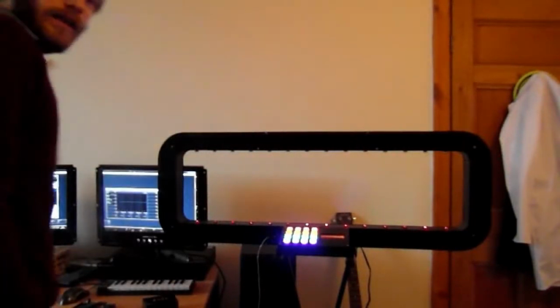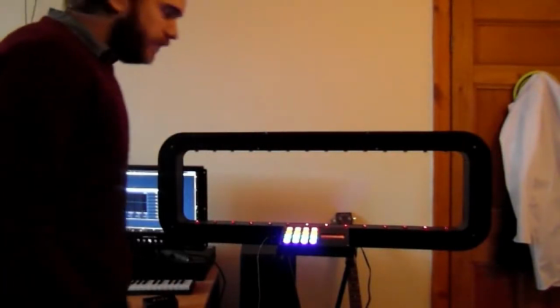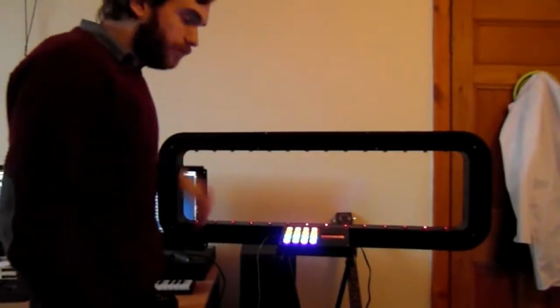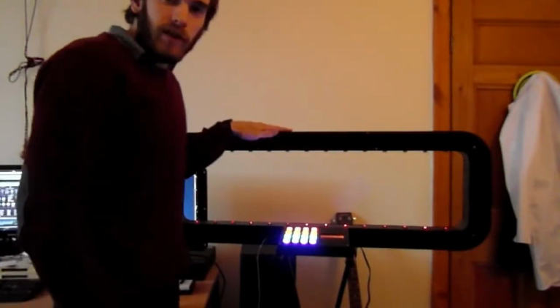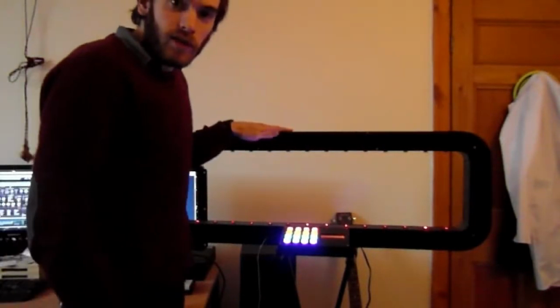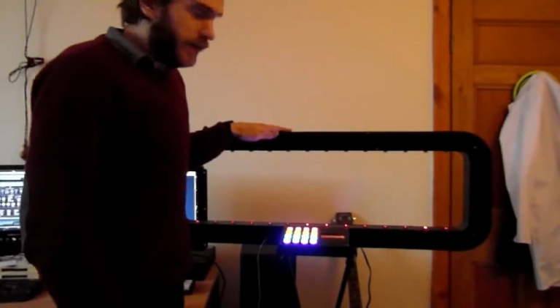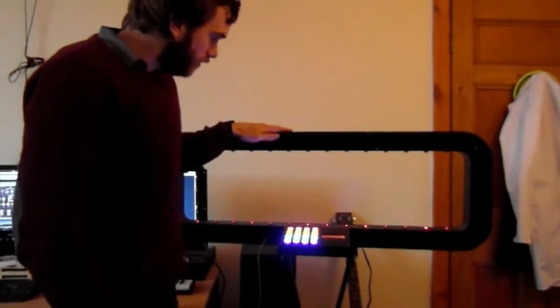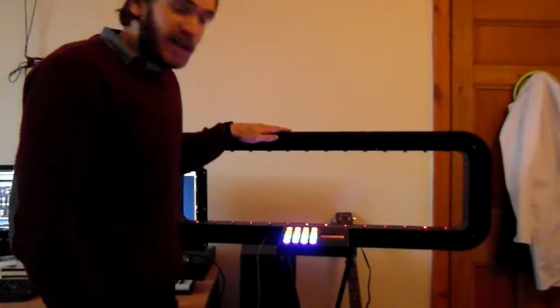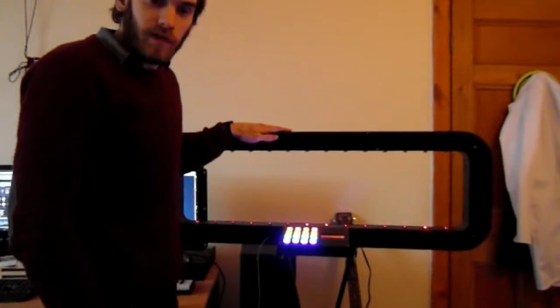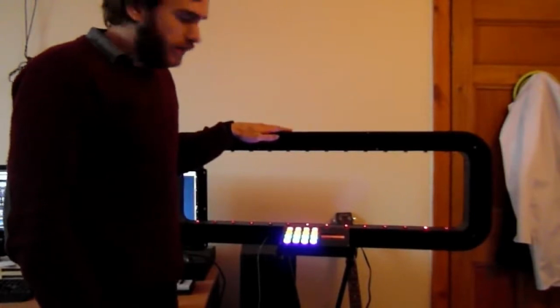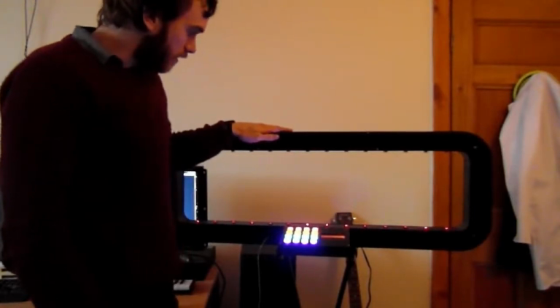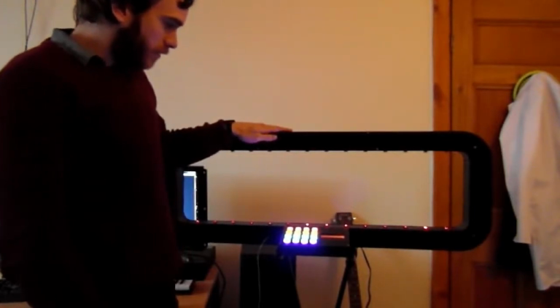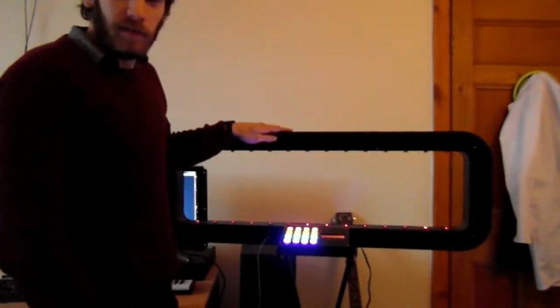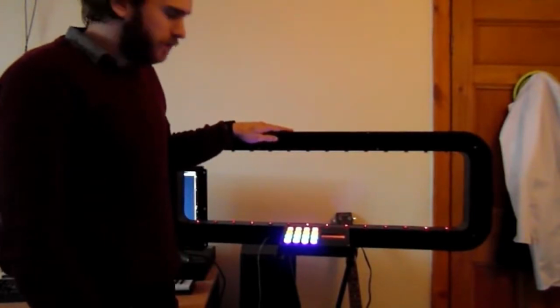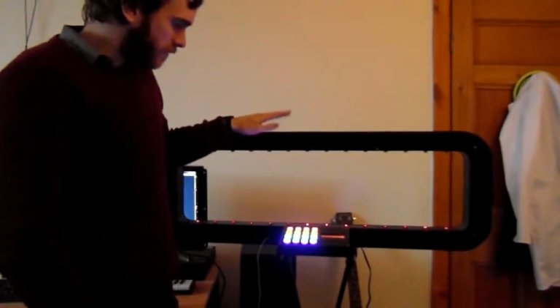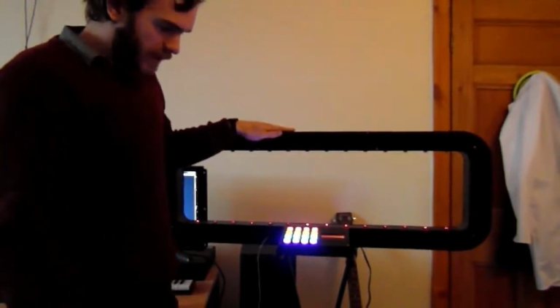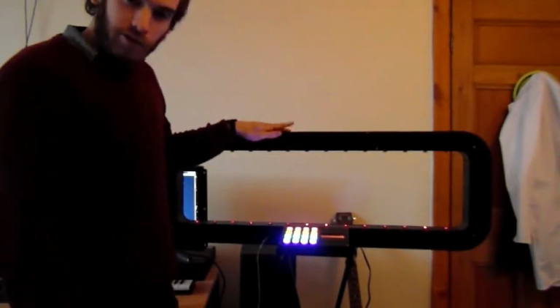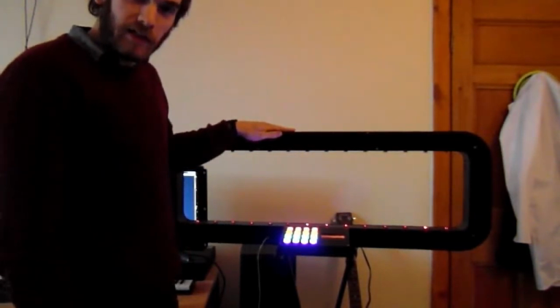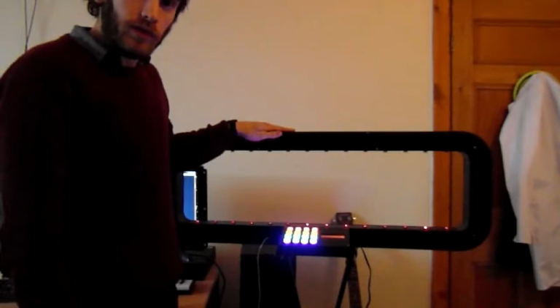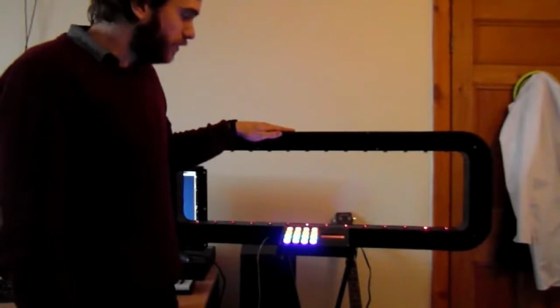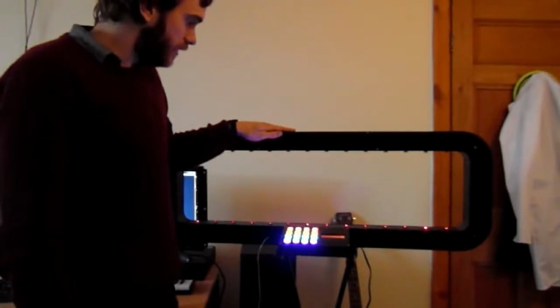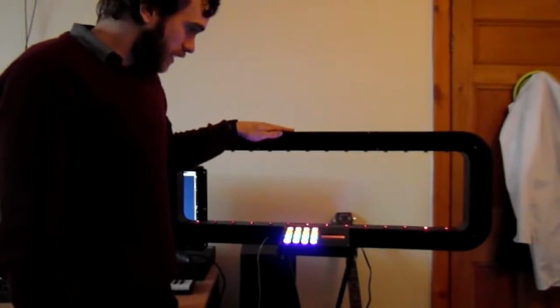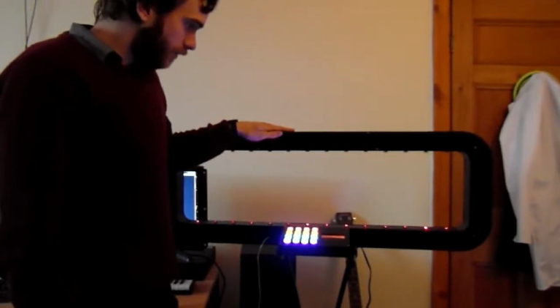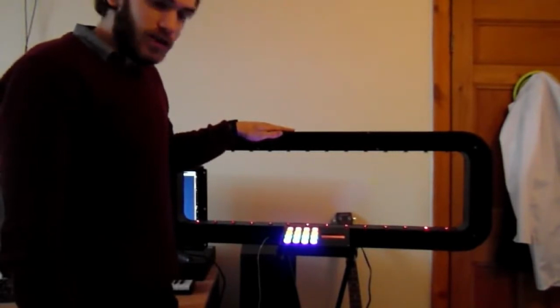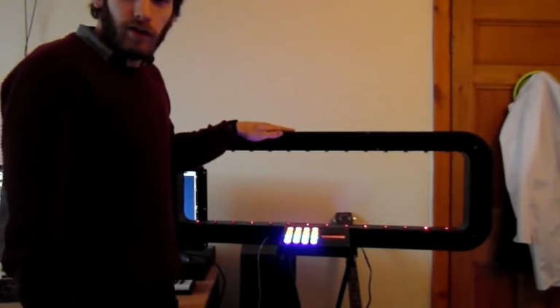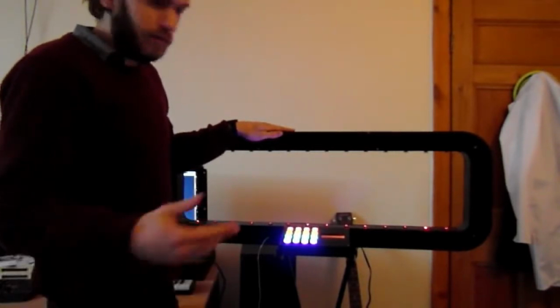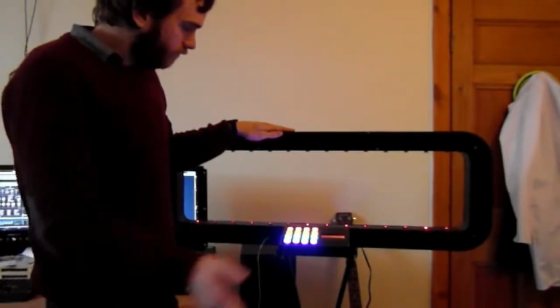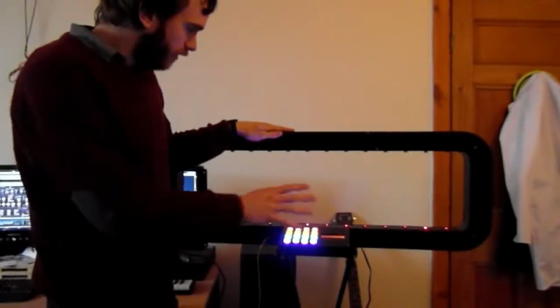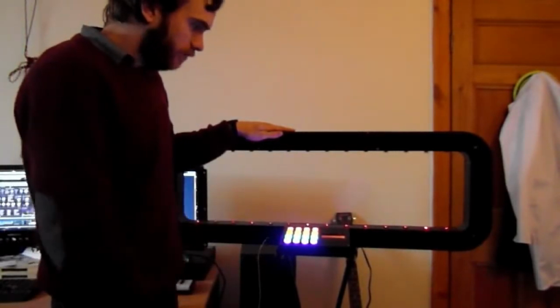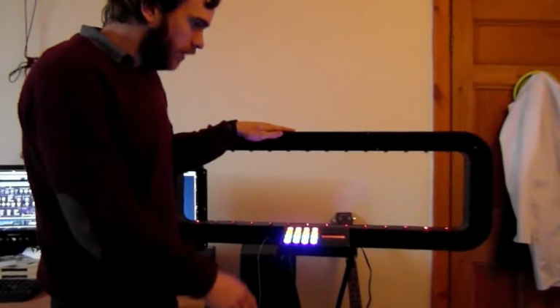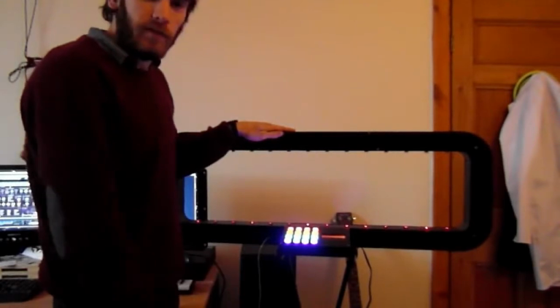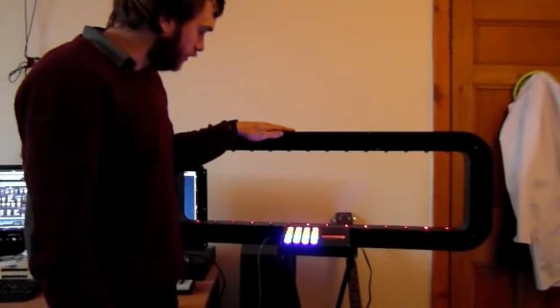Hello everyone. This is just a brief video to introduce the latest version of my laser harp. It's taken about five months of my spare time. I've been making it for a band called The Lost Rites. Hopefully I can just take you through a brief example of some of its functions.